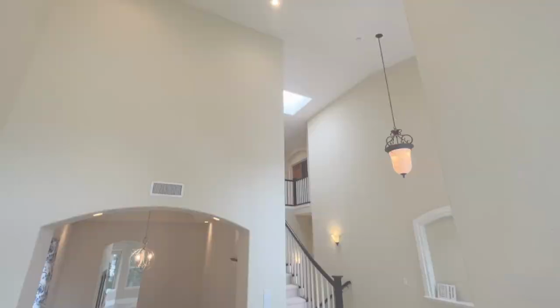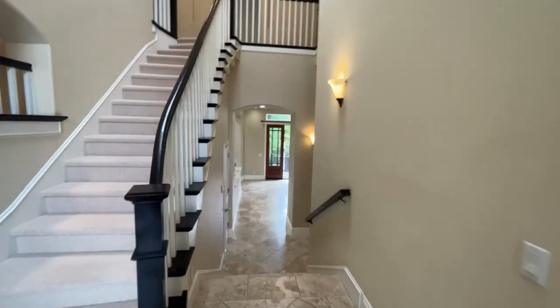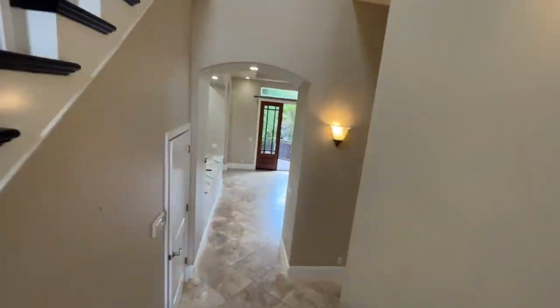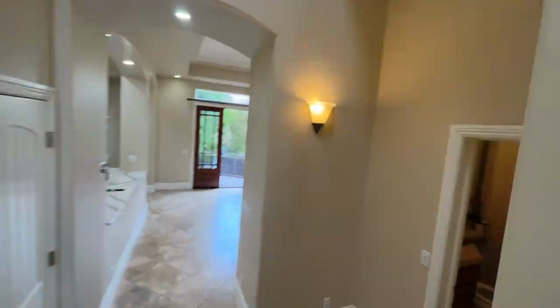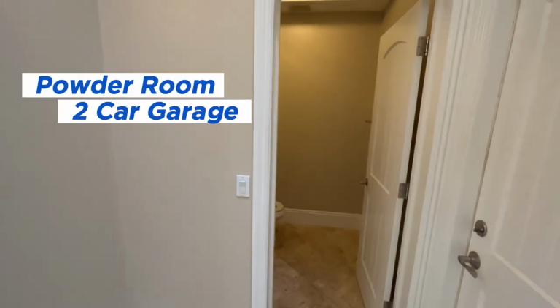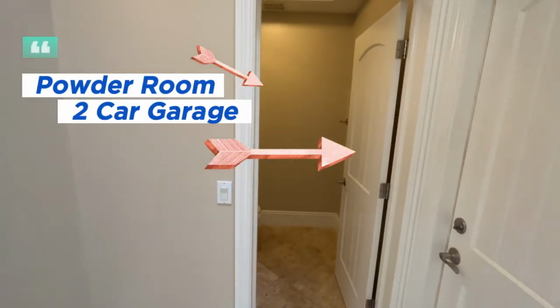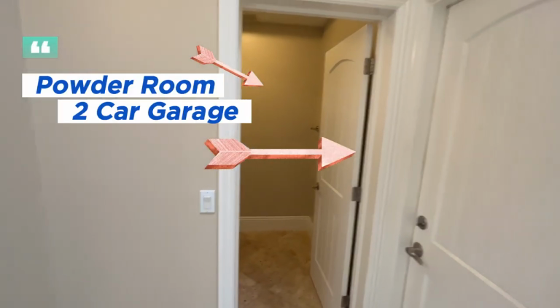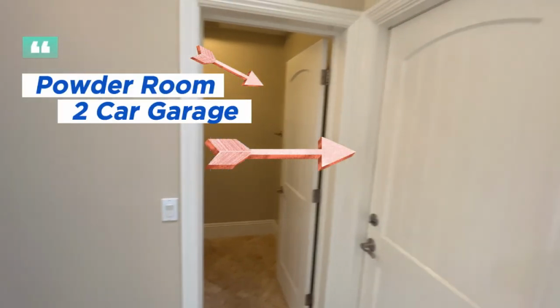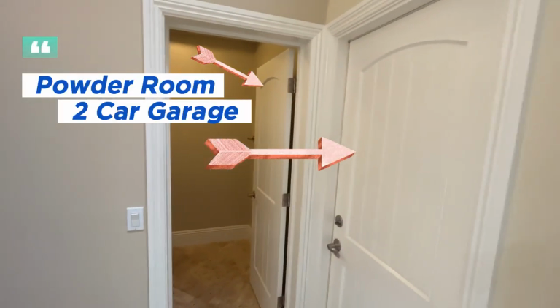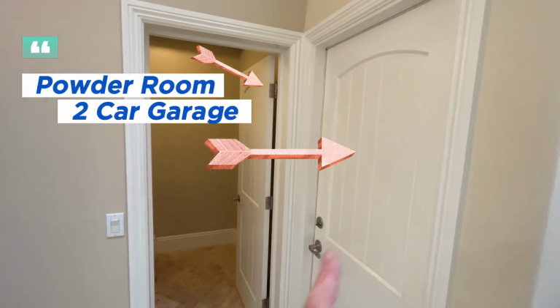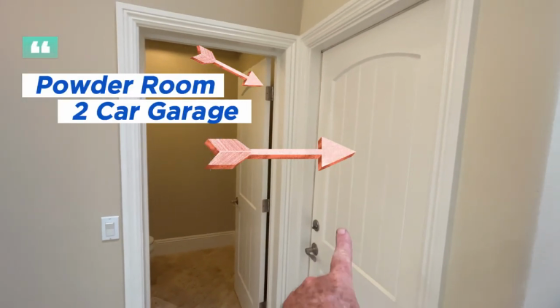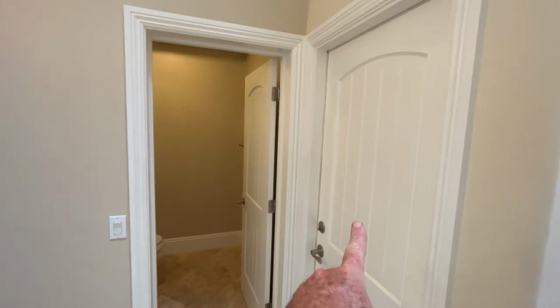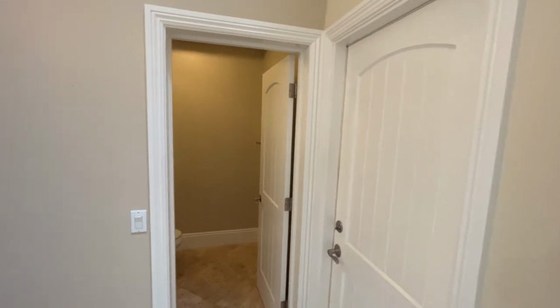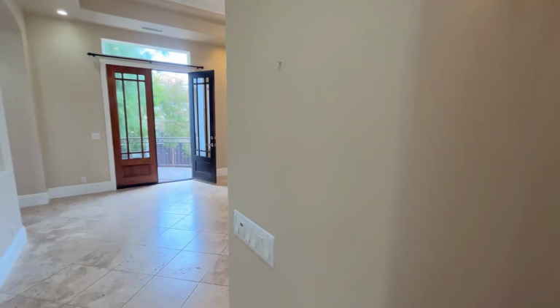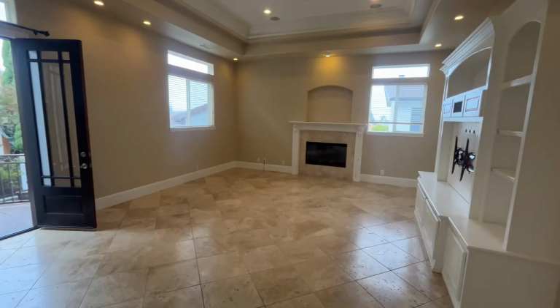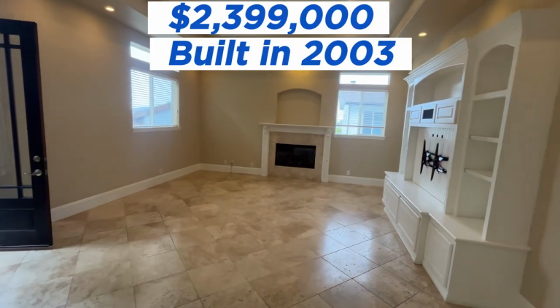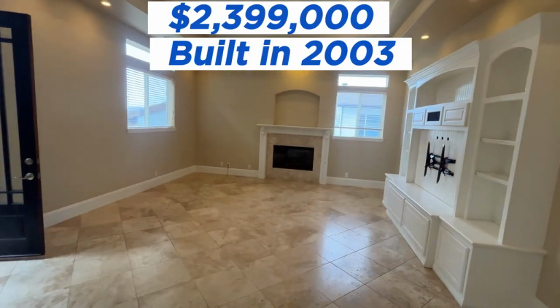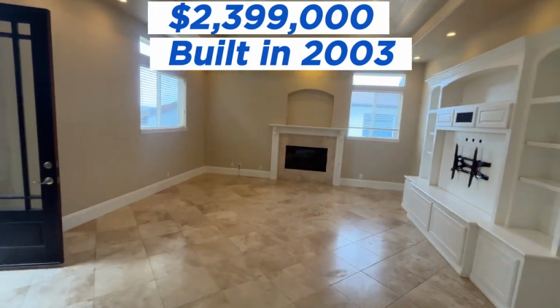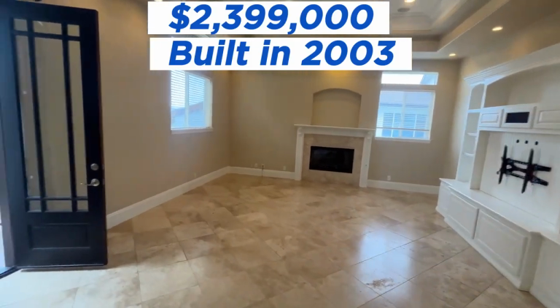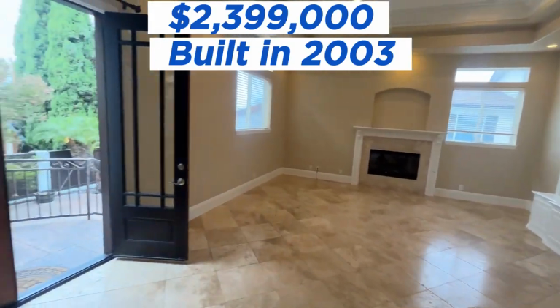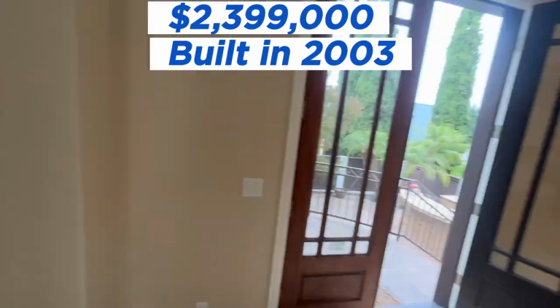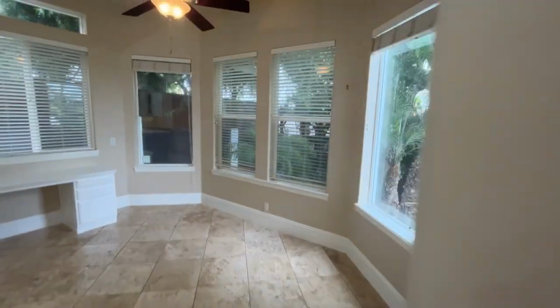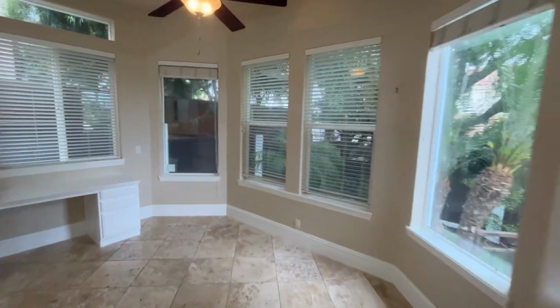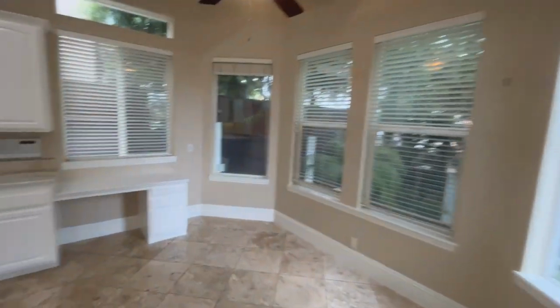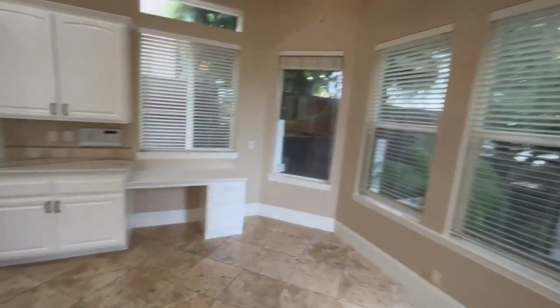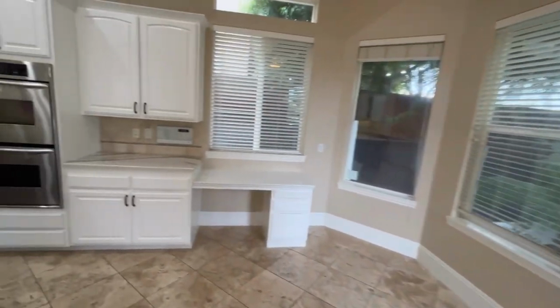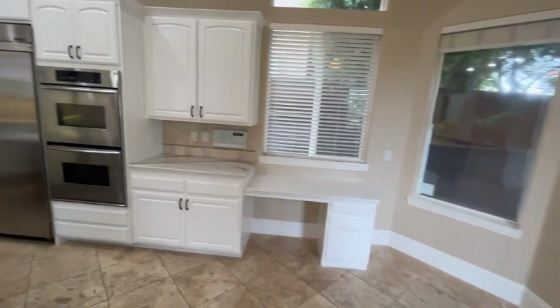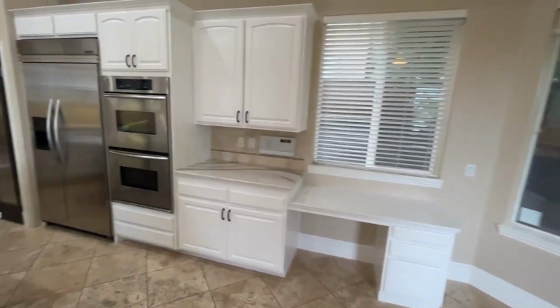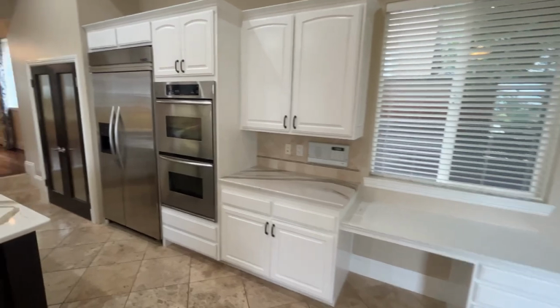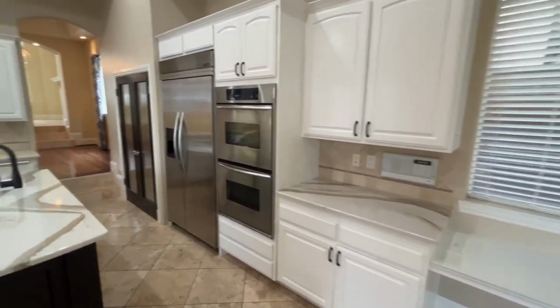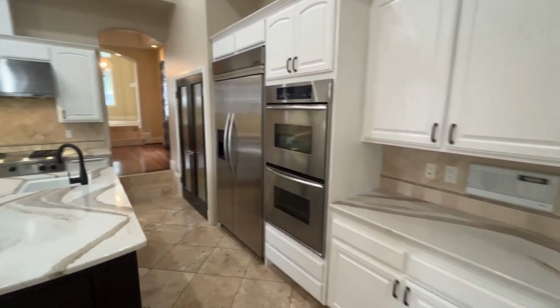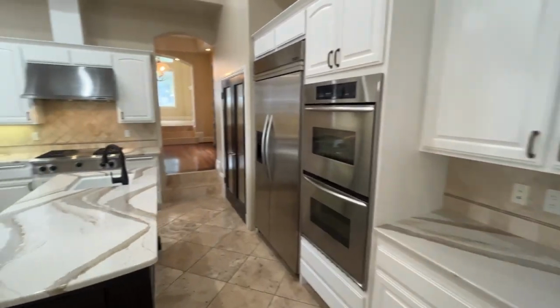We'll go down these steps on the other side, and there's your powder room and your oversized two-car garage. Speaking of oversized, look at this family room — another gas fireplace — and a super spacious eat-in kitchen with an island.